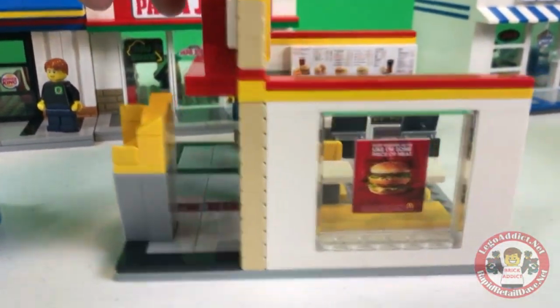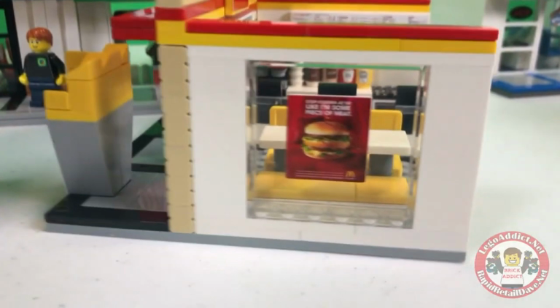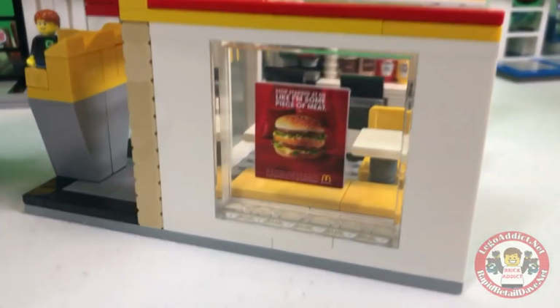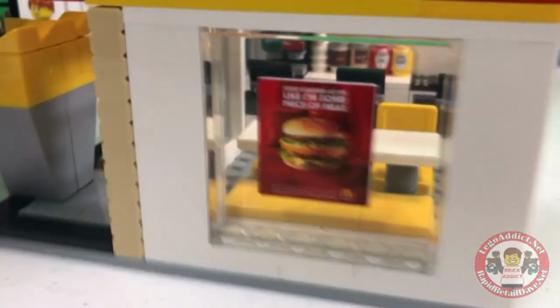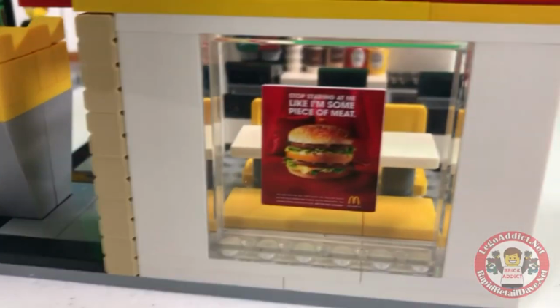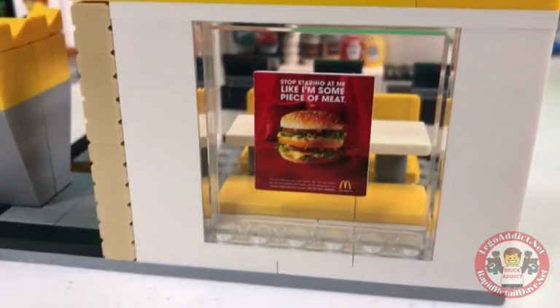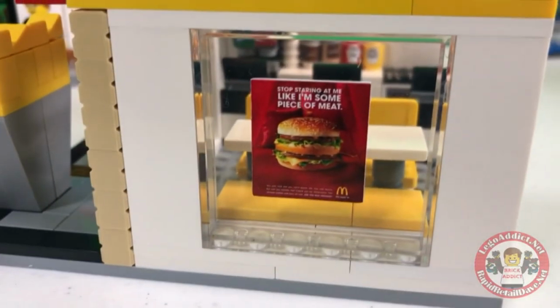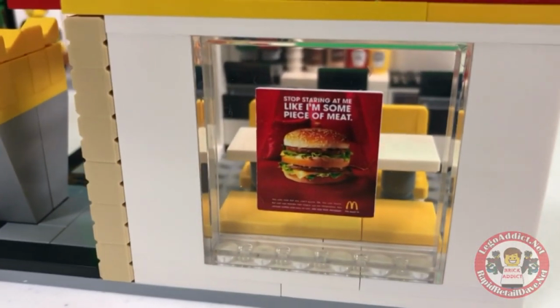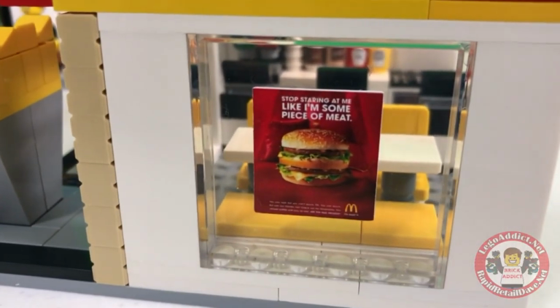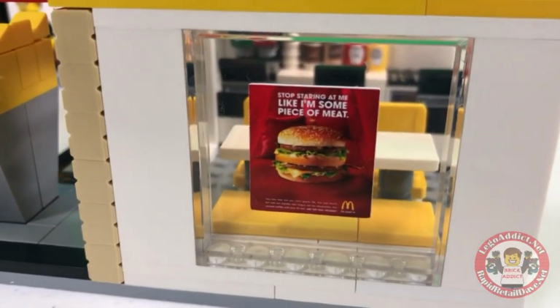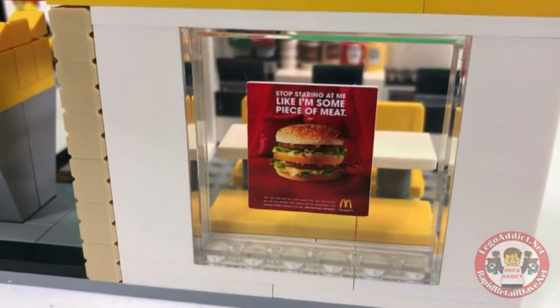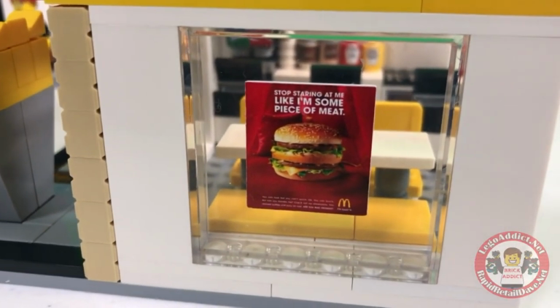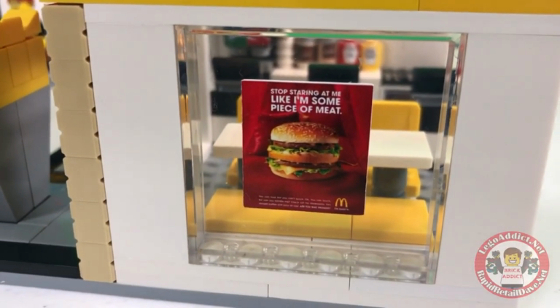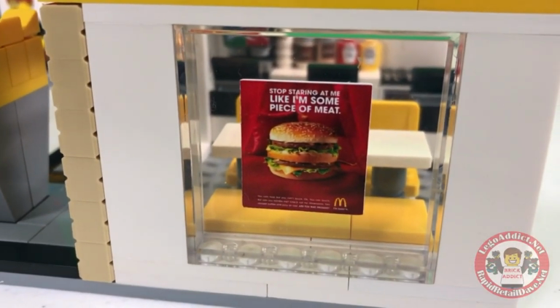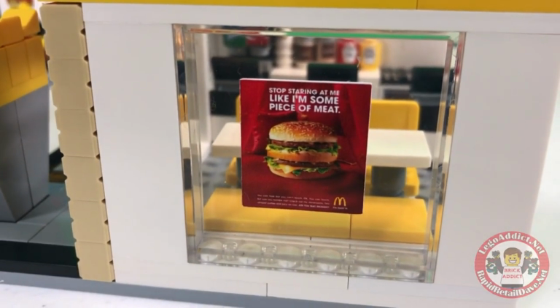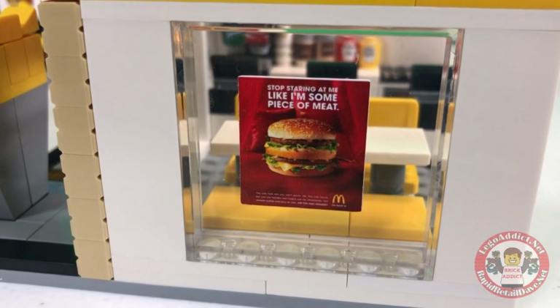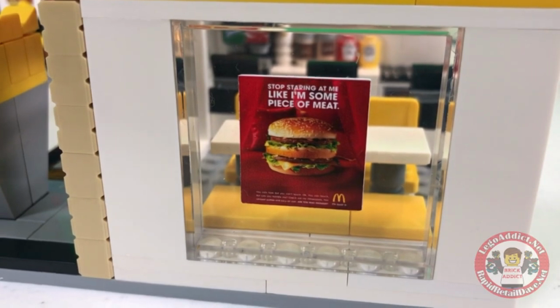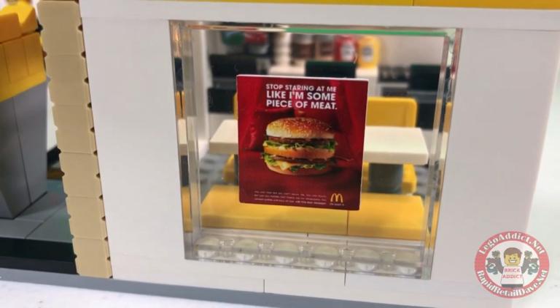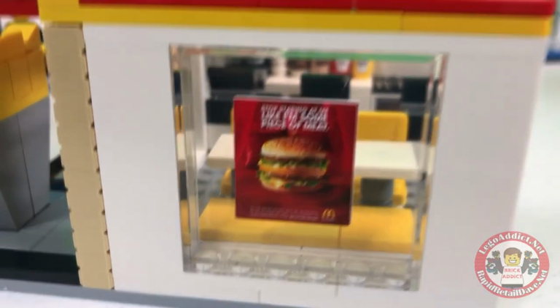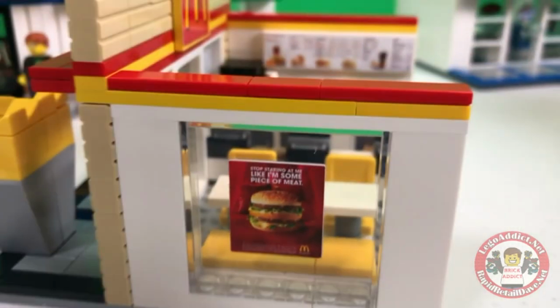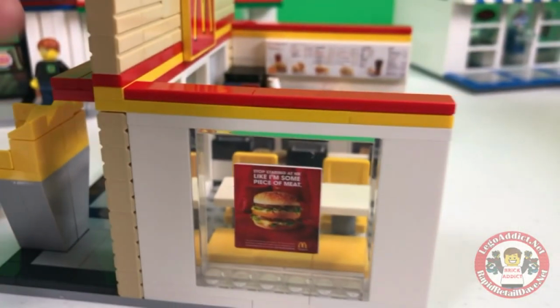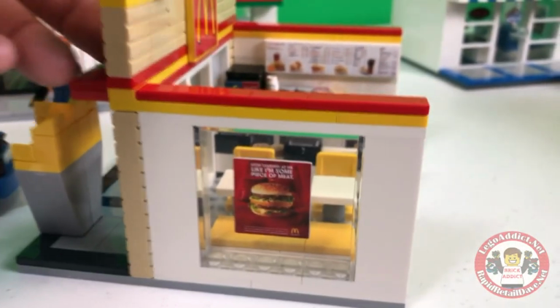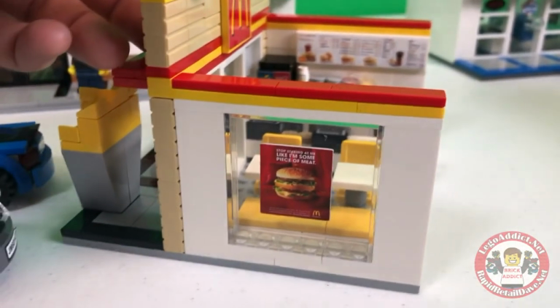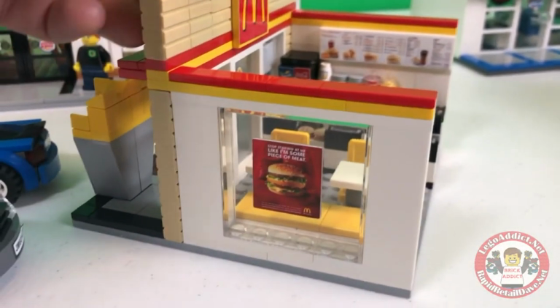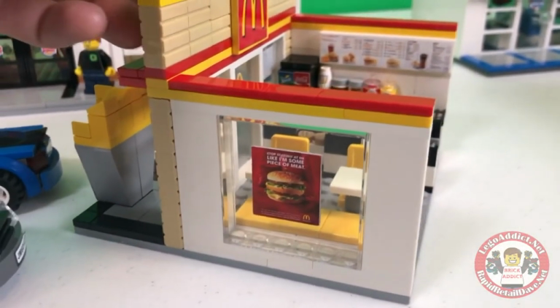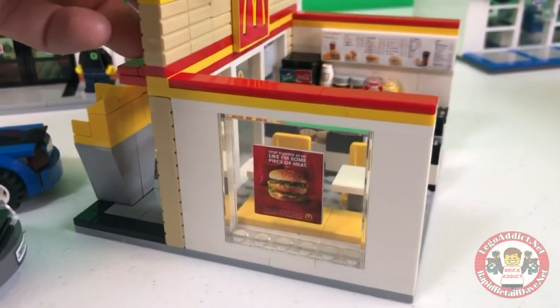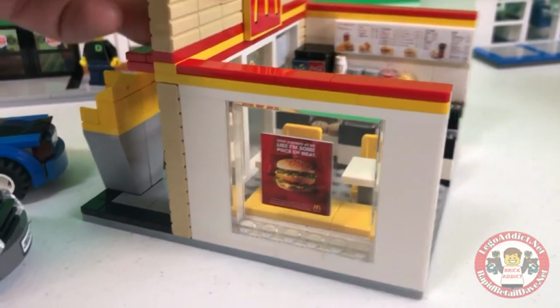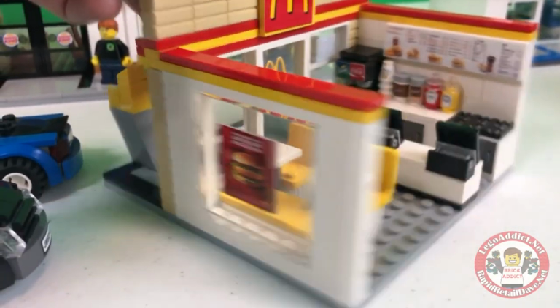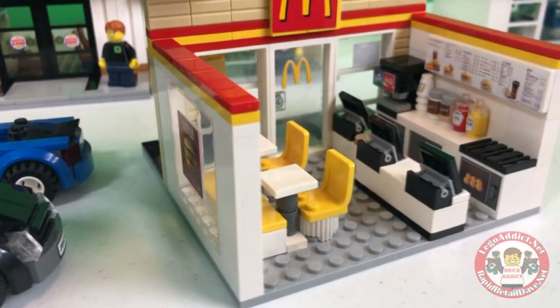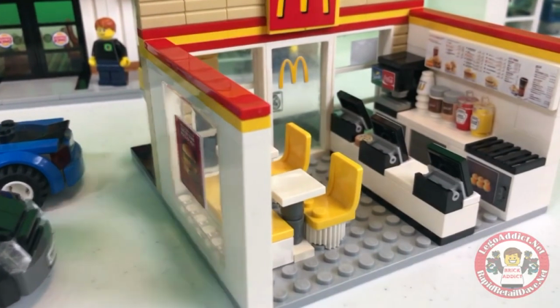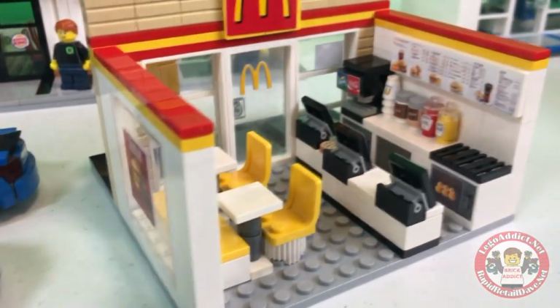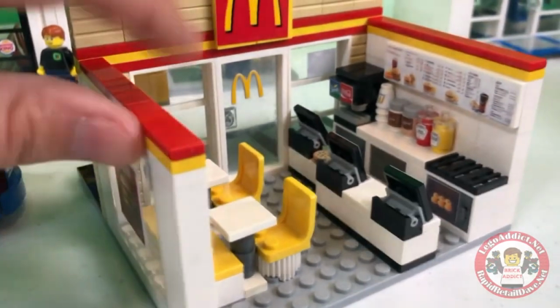Let's go inside. What does the sign say? 'Stop staring at me like I'm some piece of meat.' Sorry, Big Mac — that's what I do every time I get you in my hand.